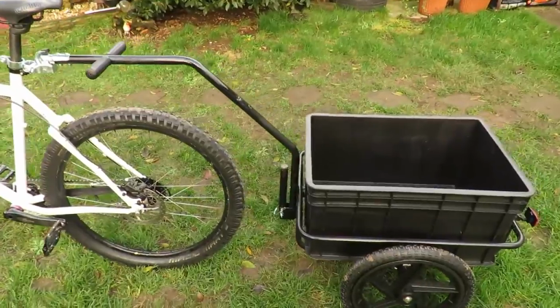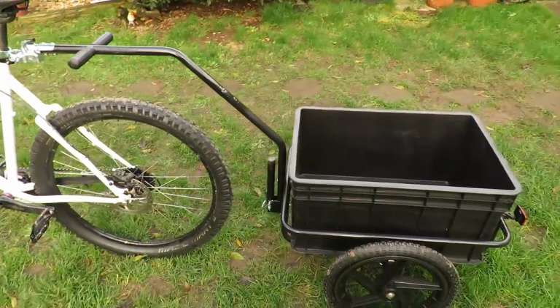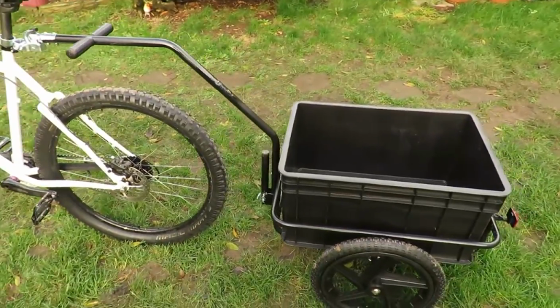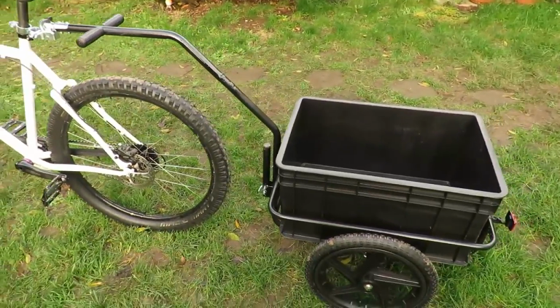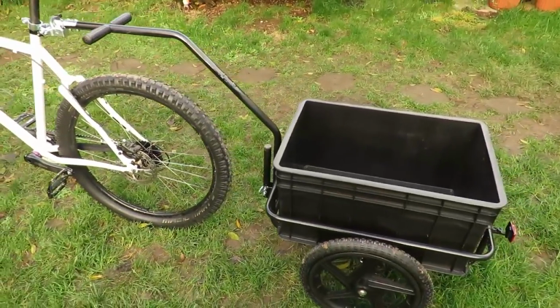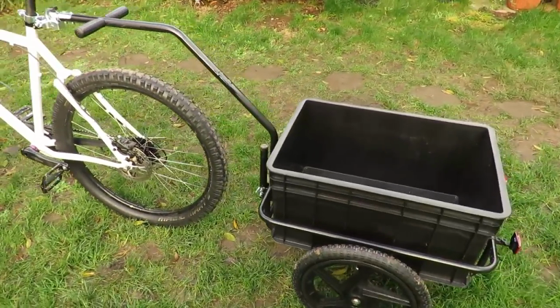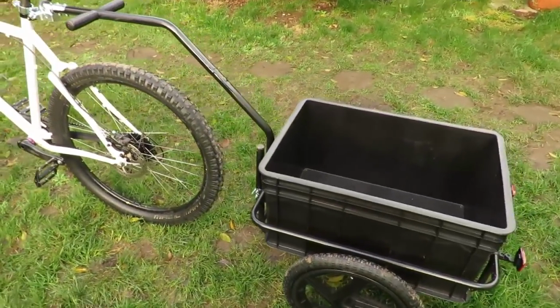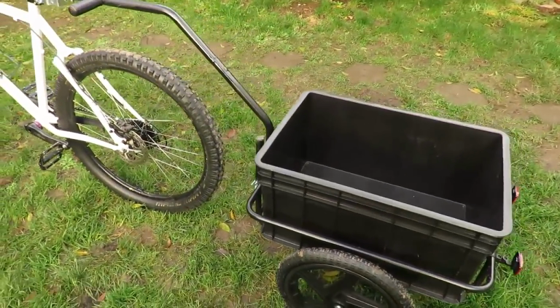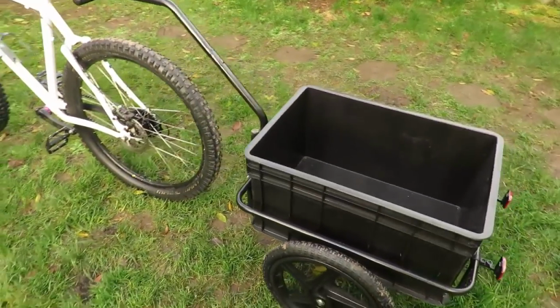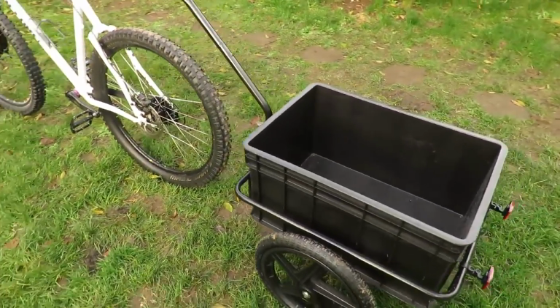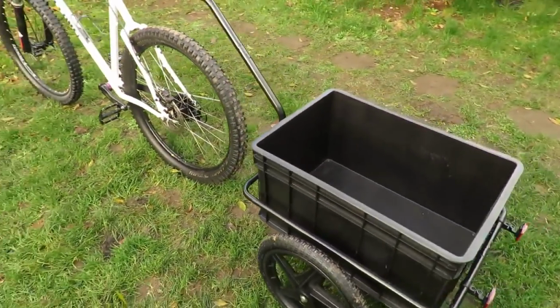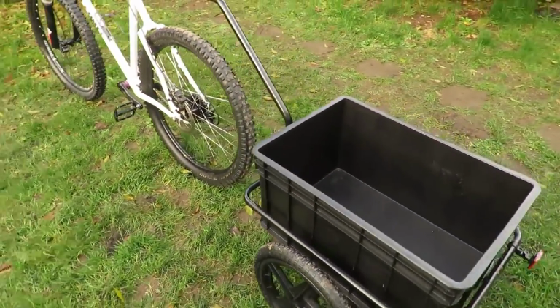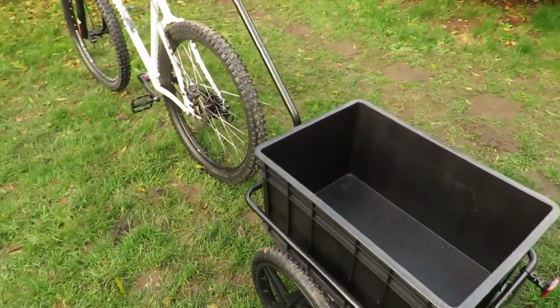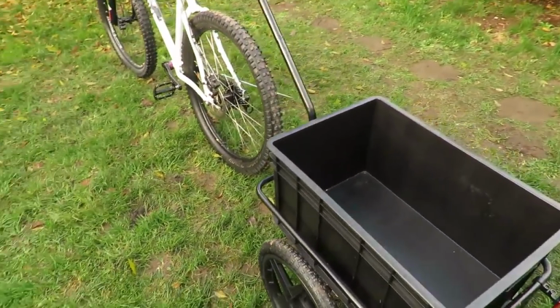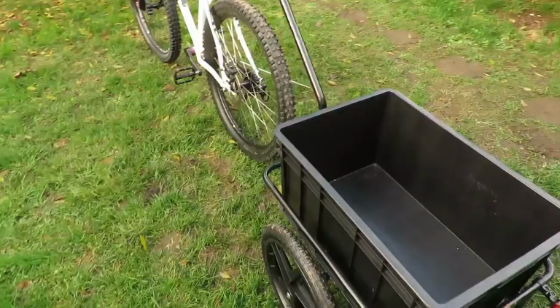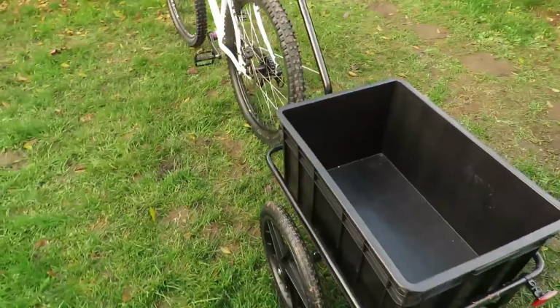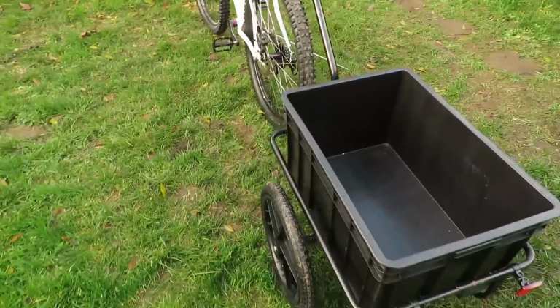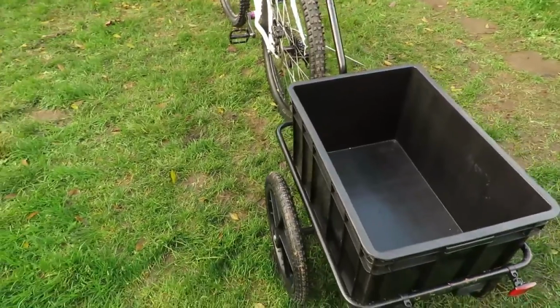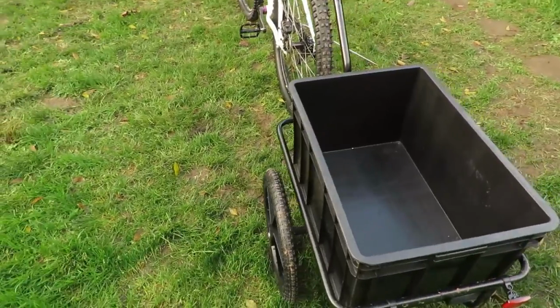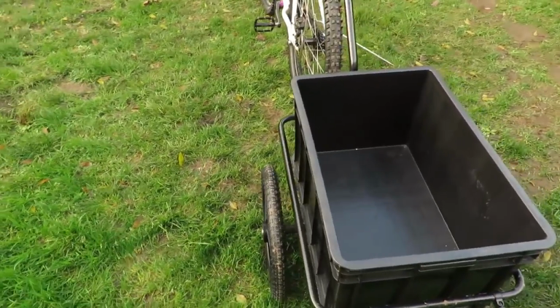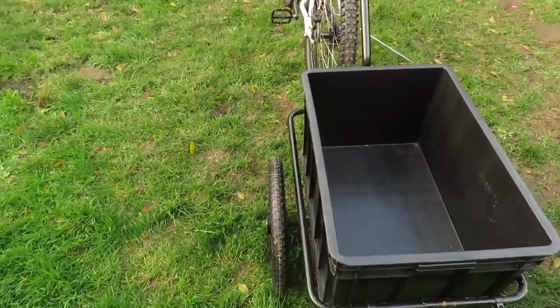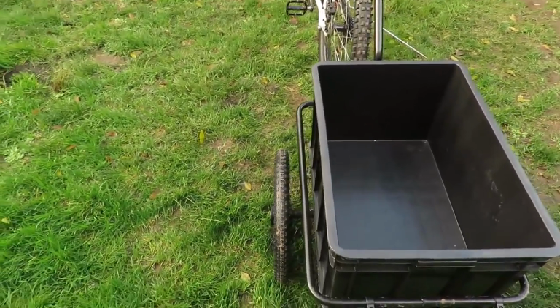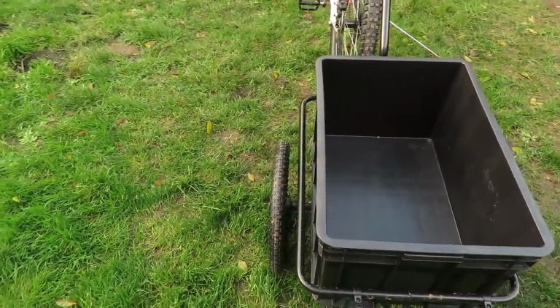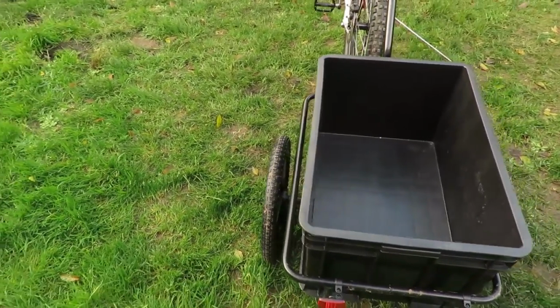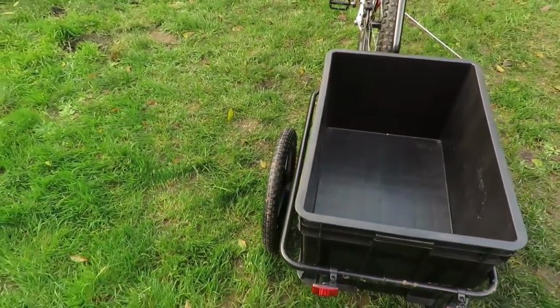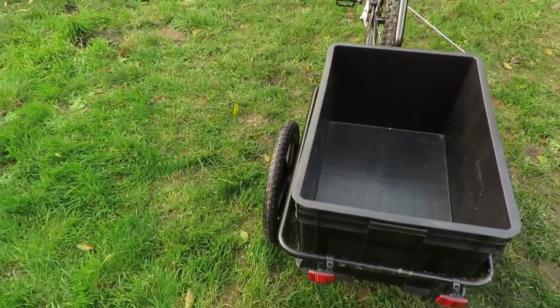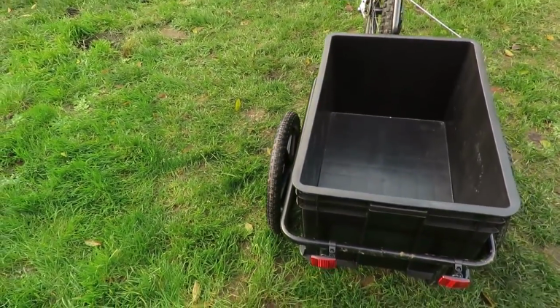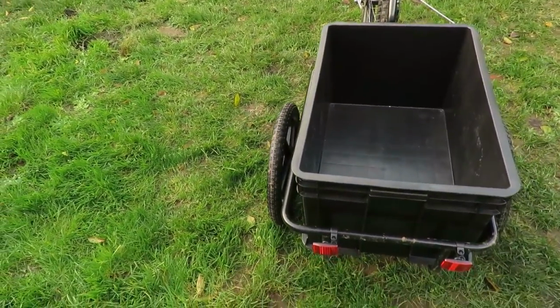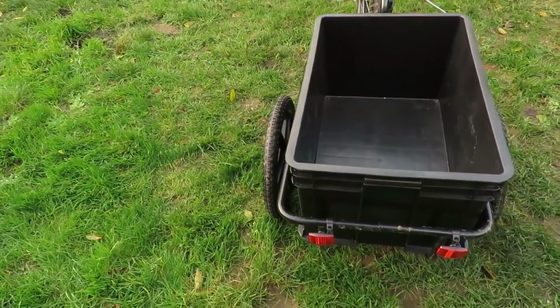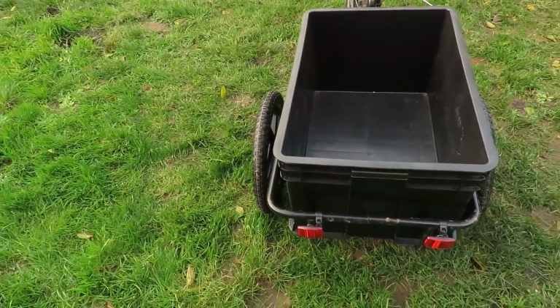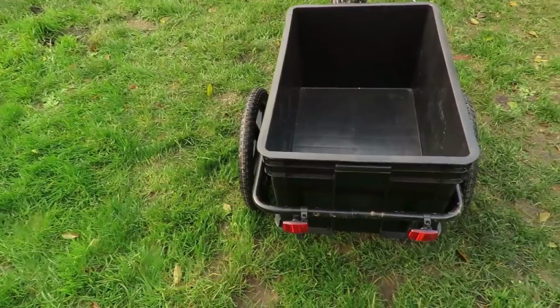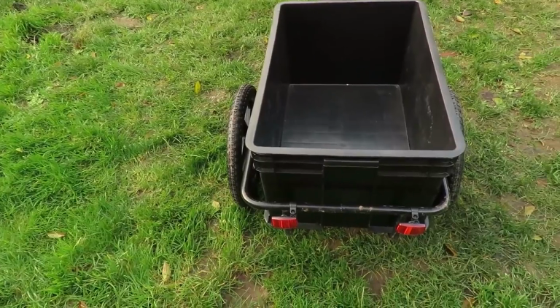This particular trailer is 70 litre capacity and can carry a weight up to 40kg. It also has a steel frame so it's pretty heavy duty.